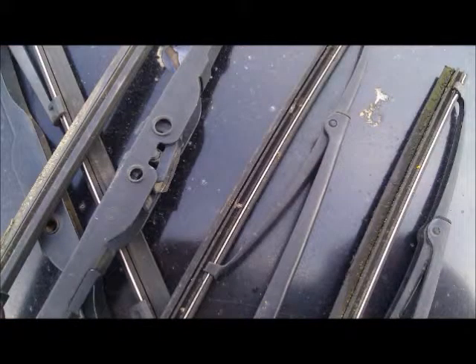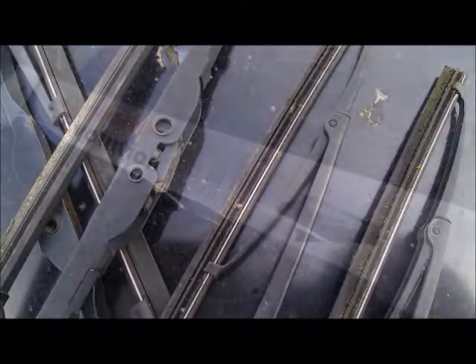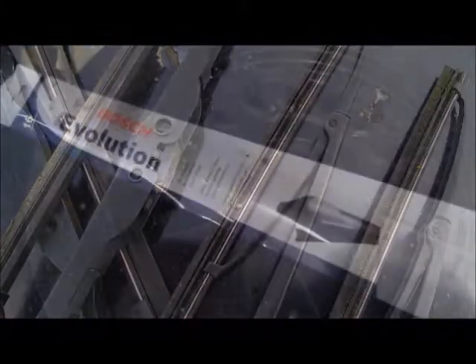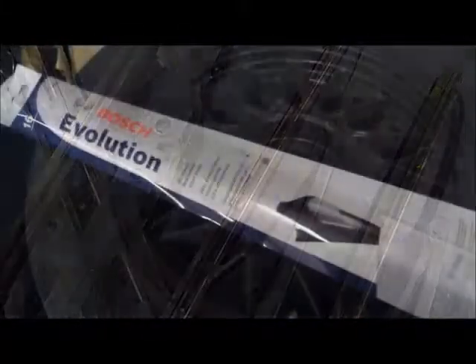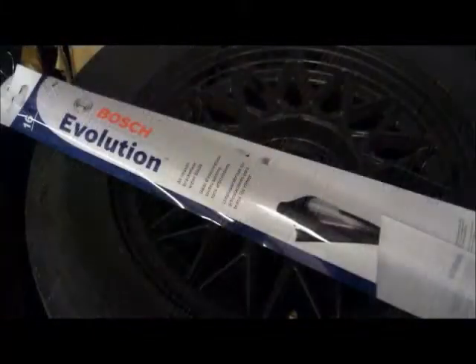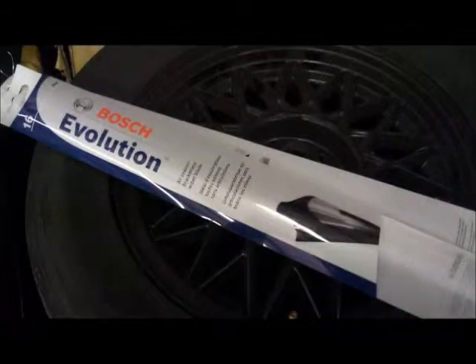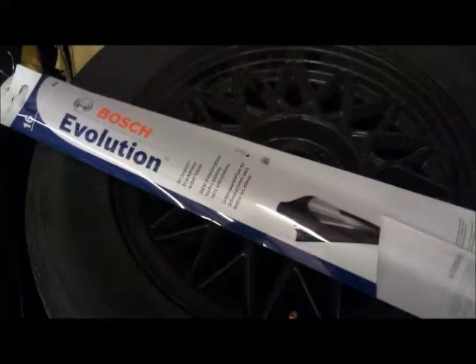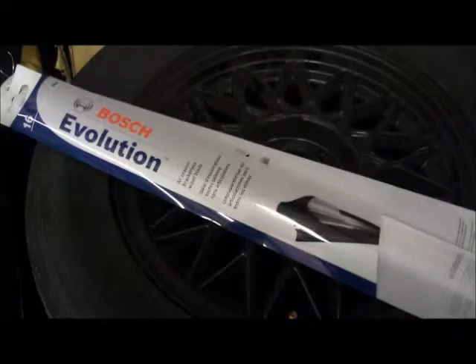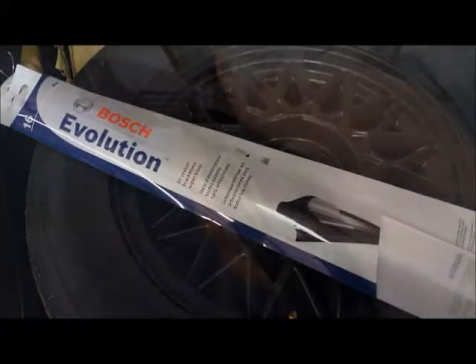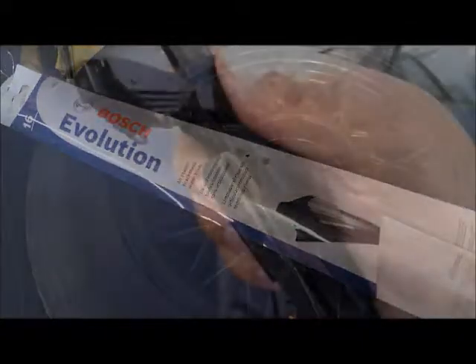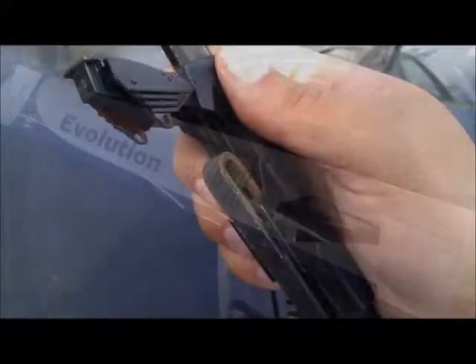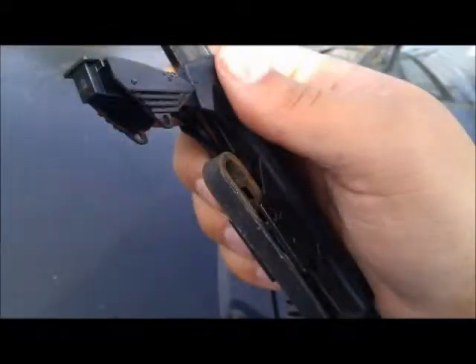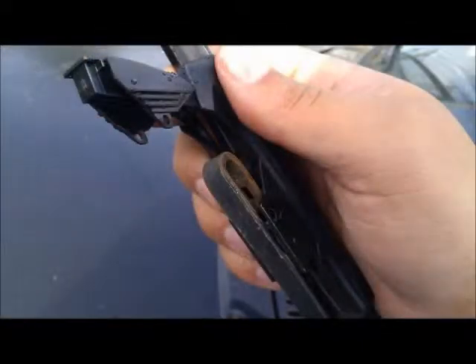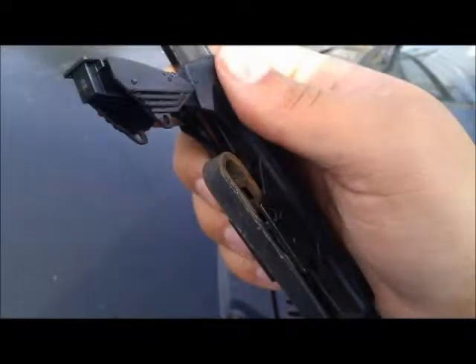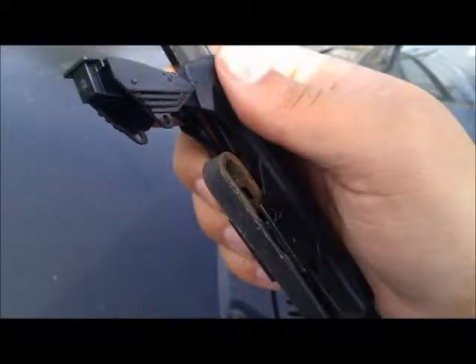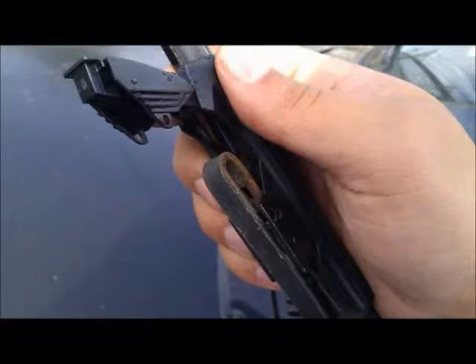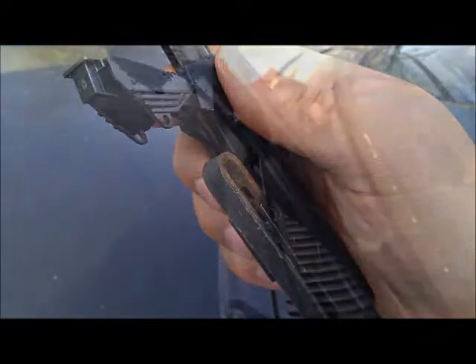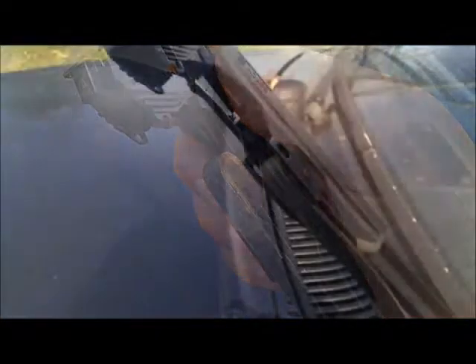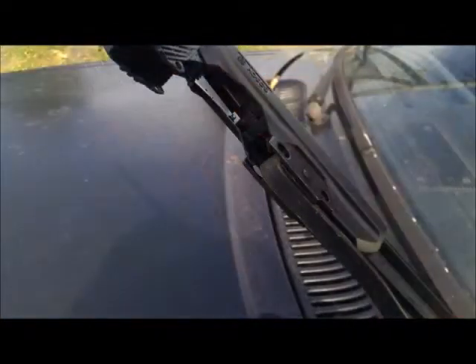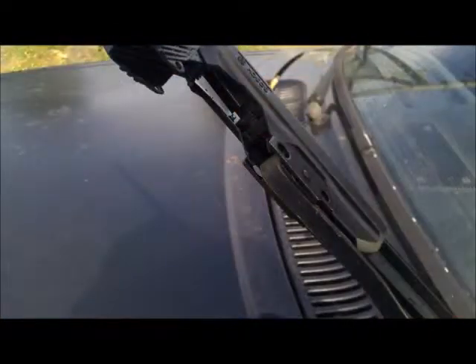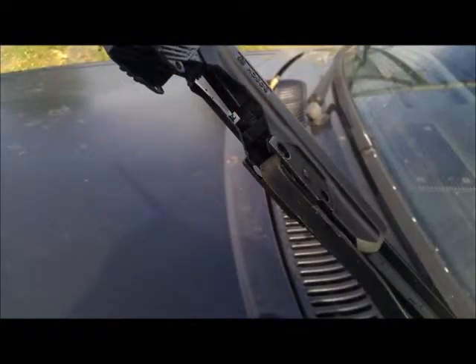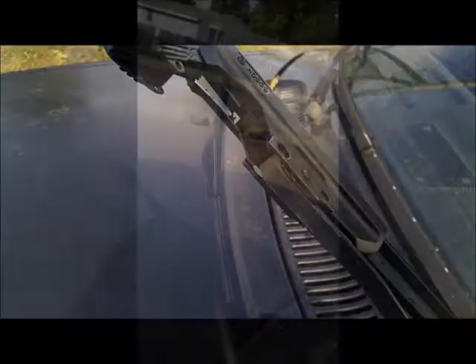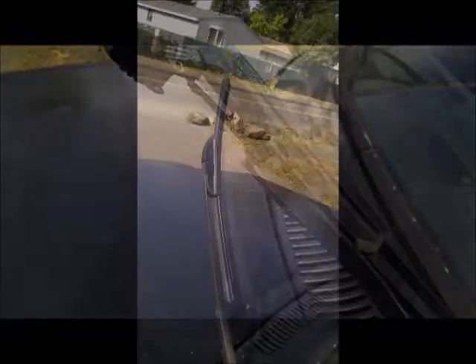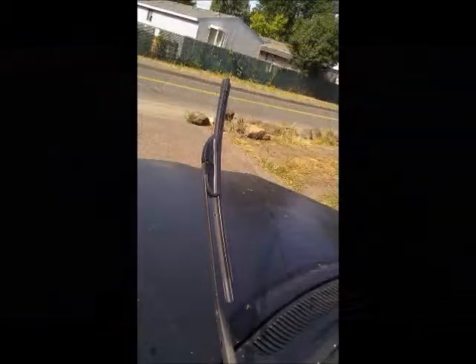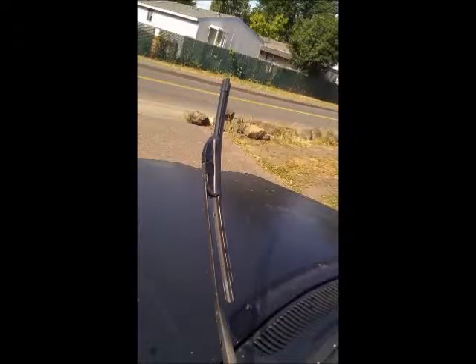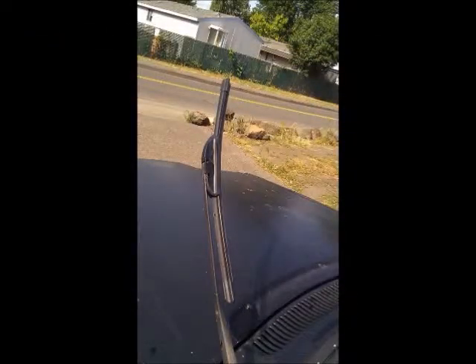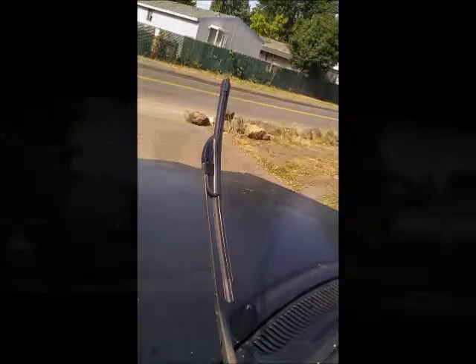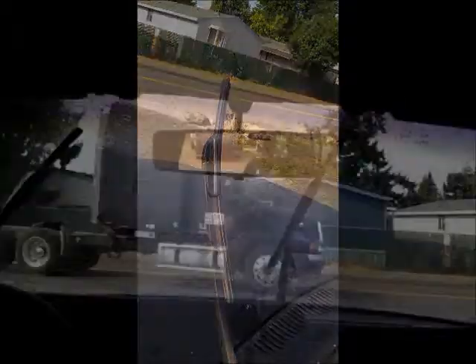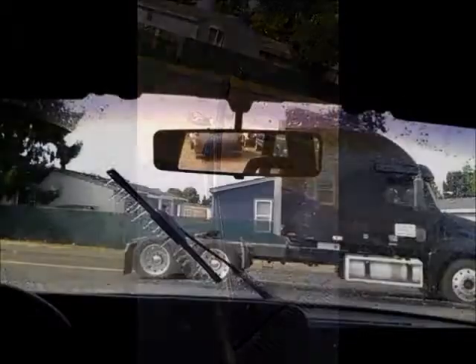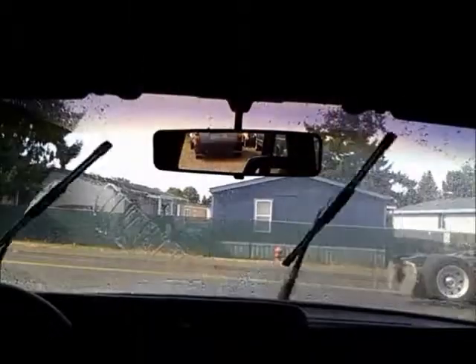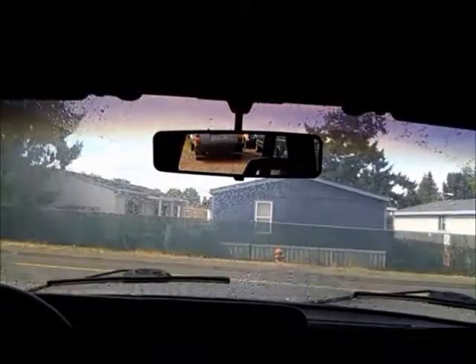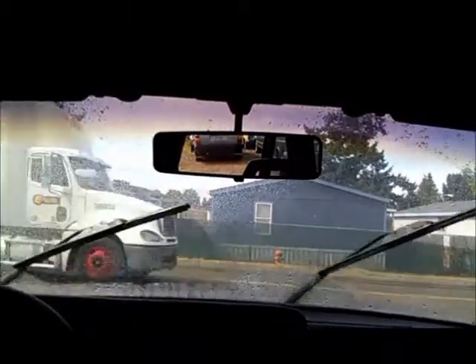Then came the Bosch Evolution wiper blades. These are super easy to install — flip up the clip, pull to the end of the arm with a snap, and the single arm blade will make your windscreen look like new. Much better, no more streaking.